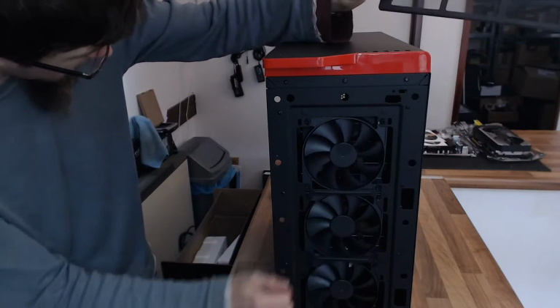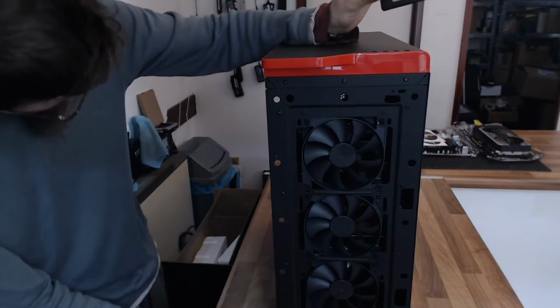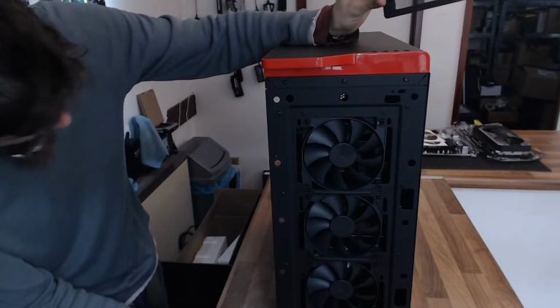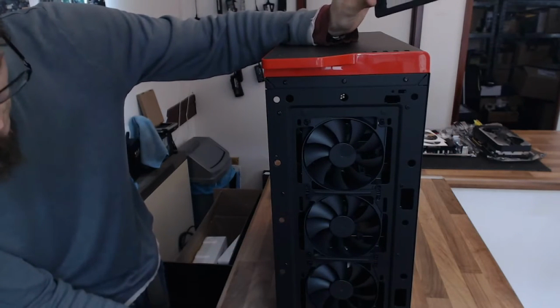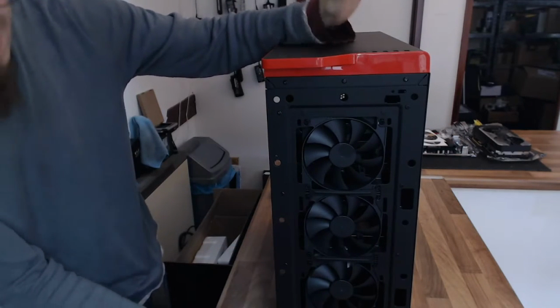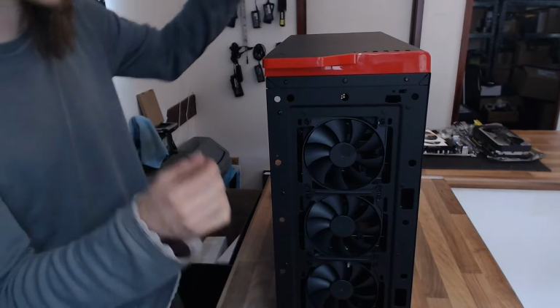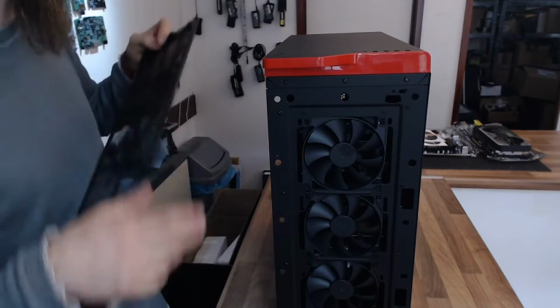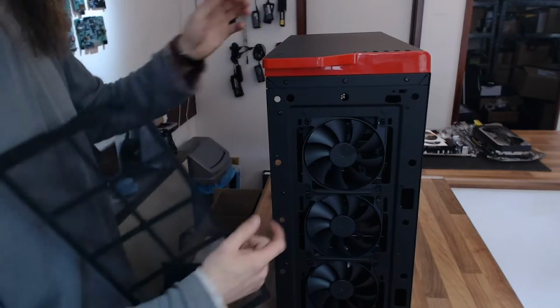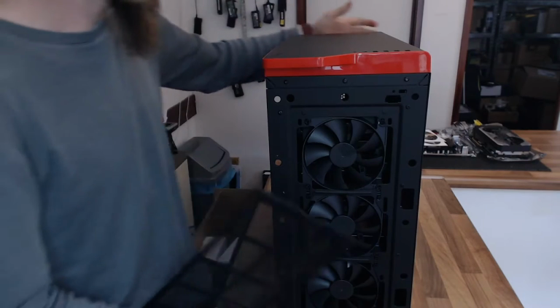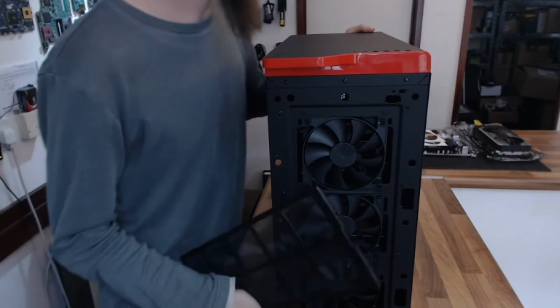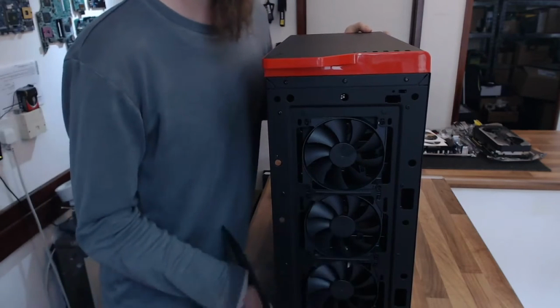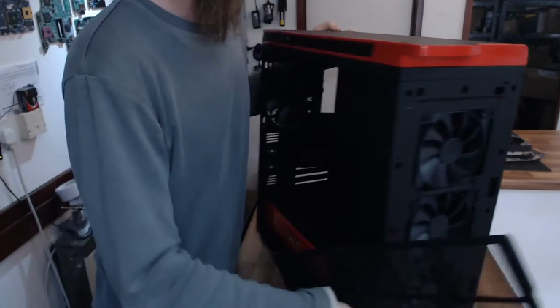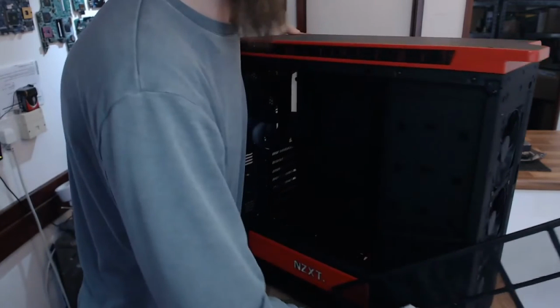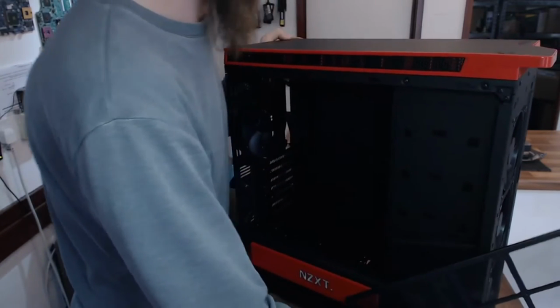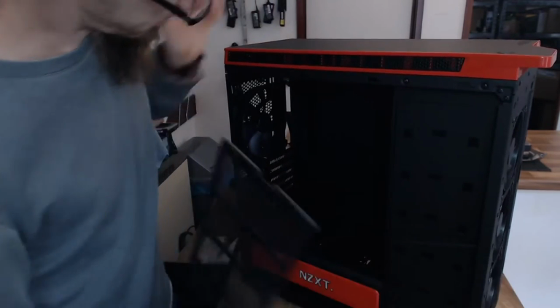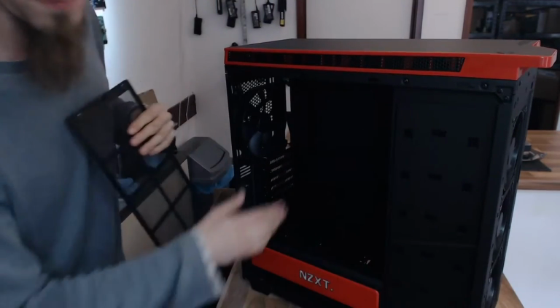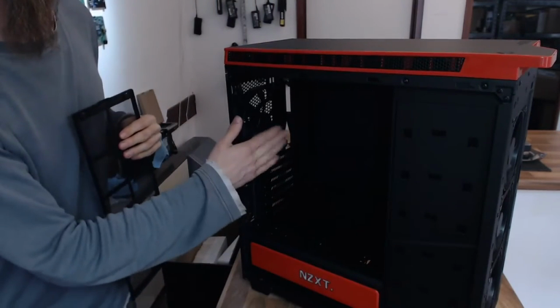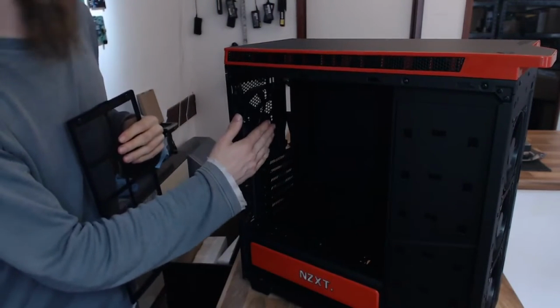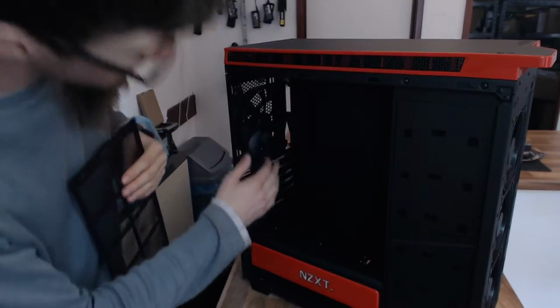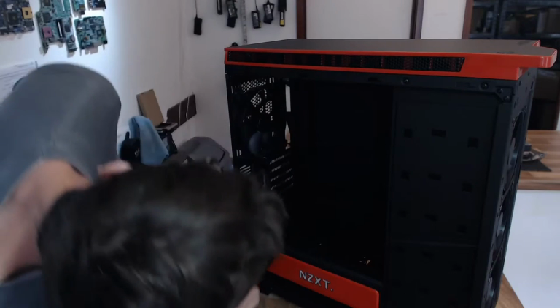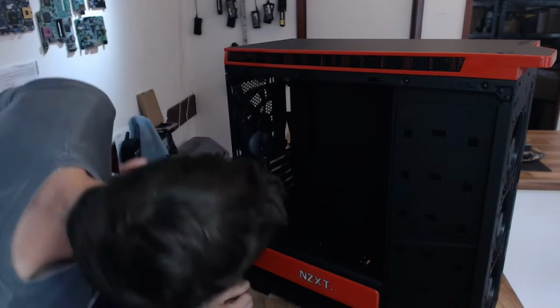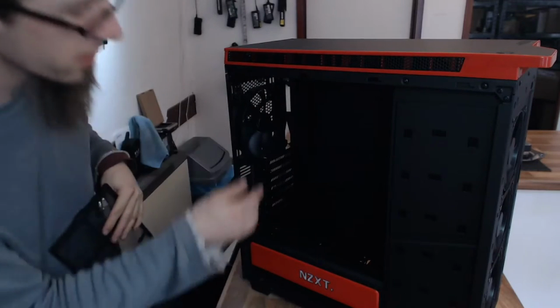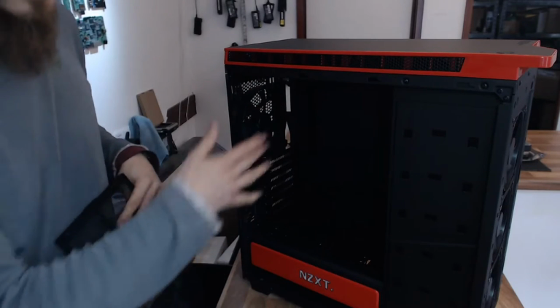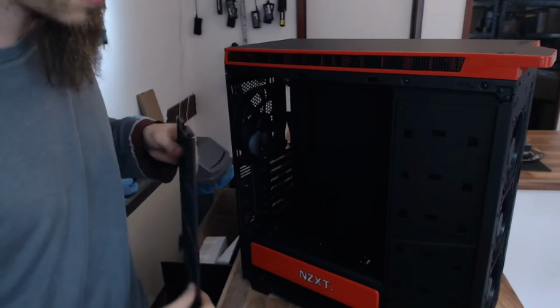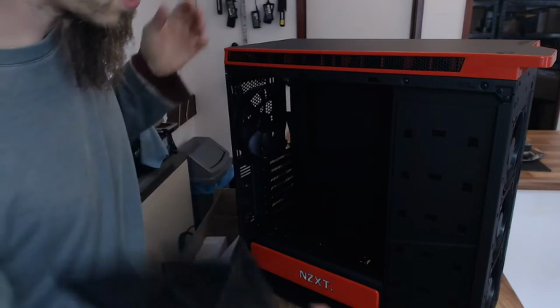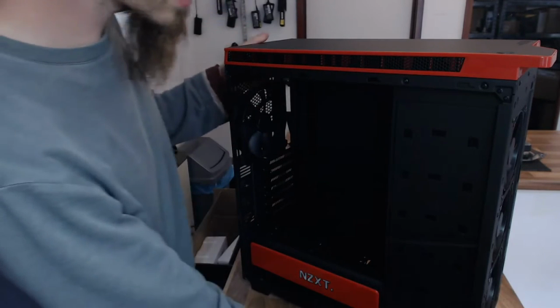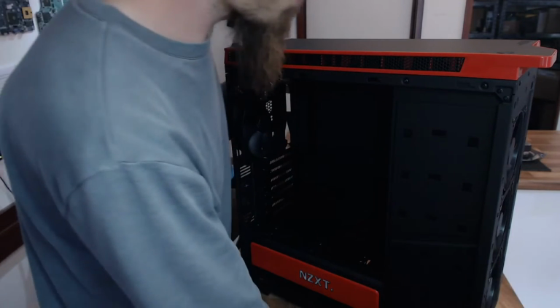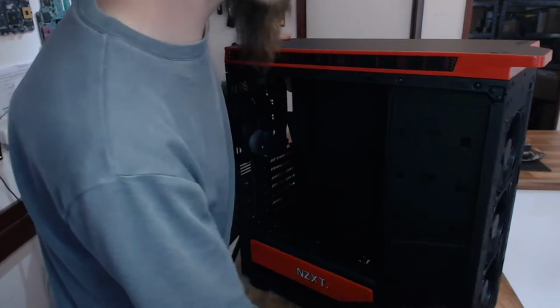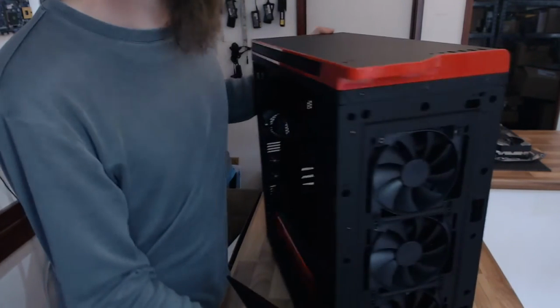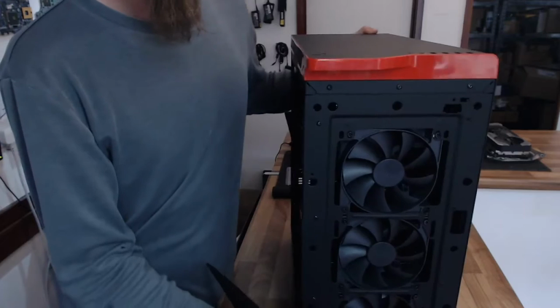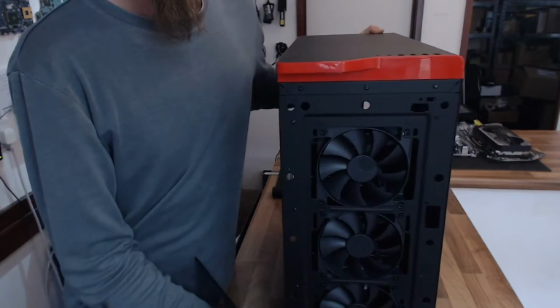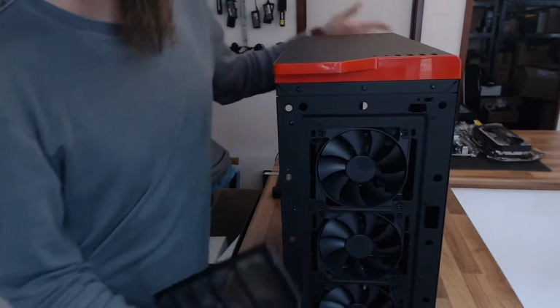Behind the front panel, we've got triple 120mm fans straight out of the box — that's a really nice touch. You get a lot of fans in this as standard. And we've got a 140mm fan at the back of the case as well. Nothing at the top as standard, but four fans pre-fitted is pretty good value for money.